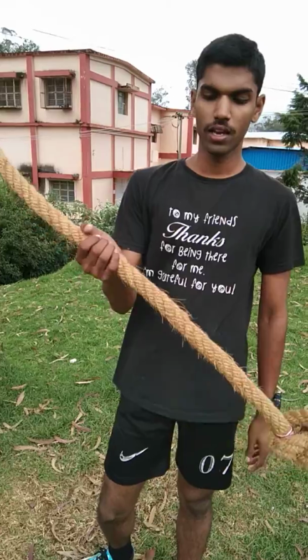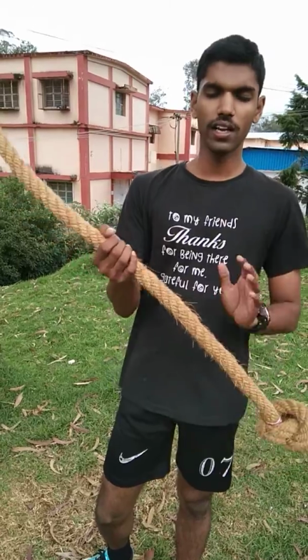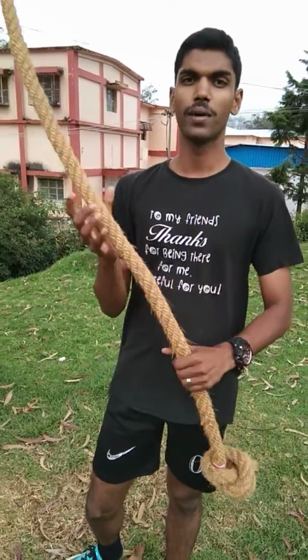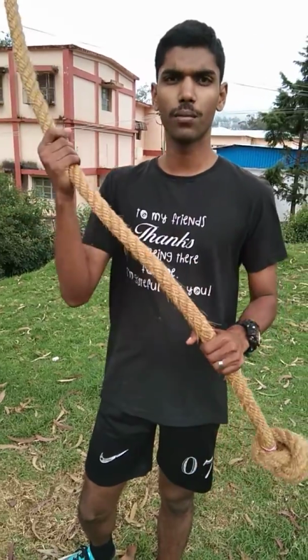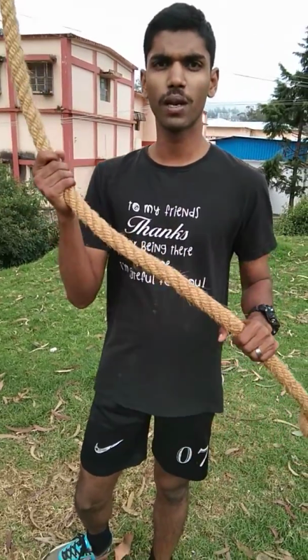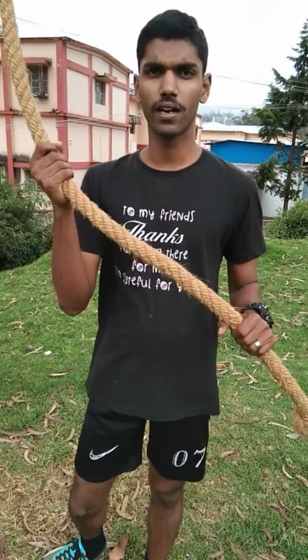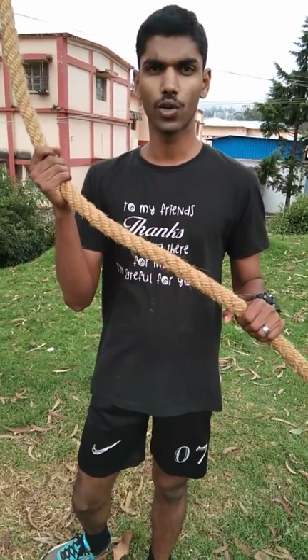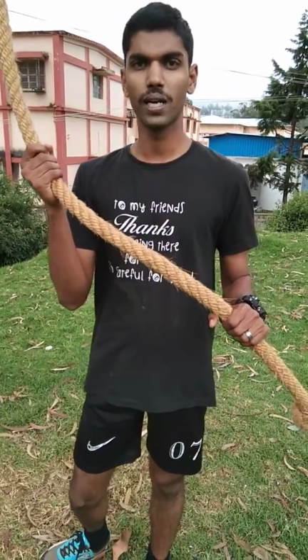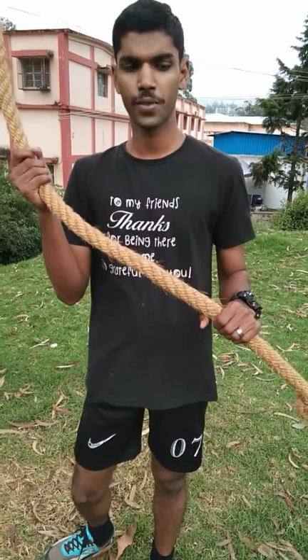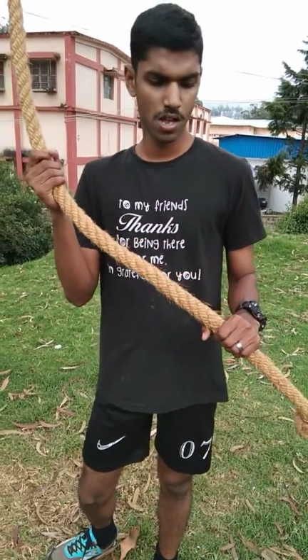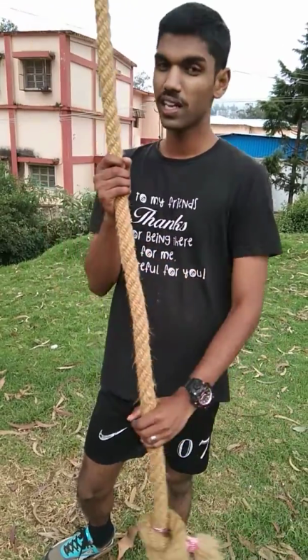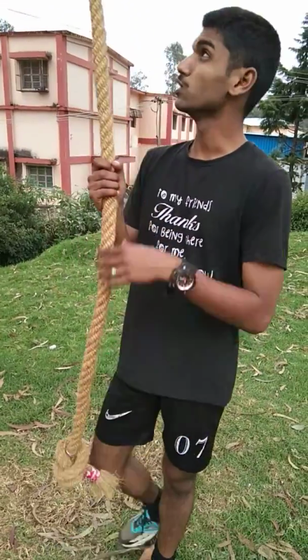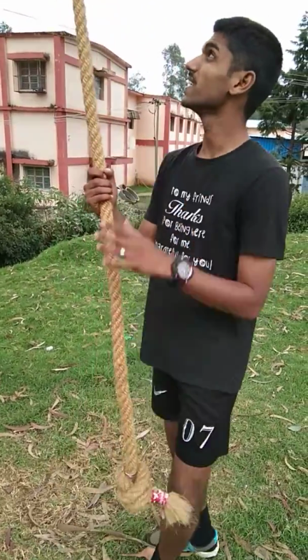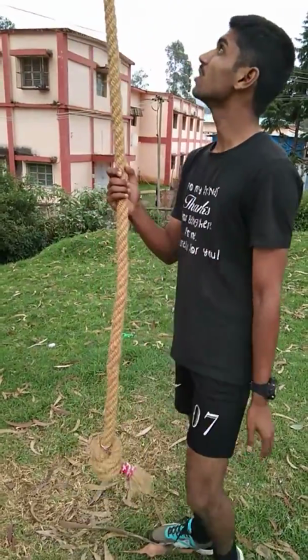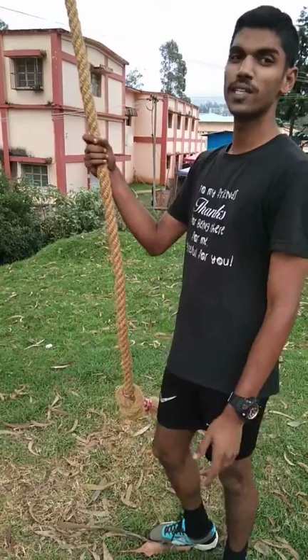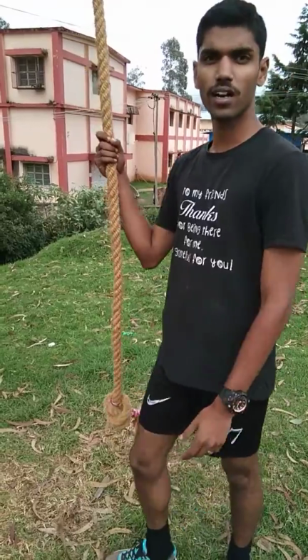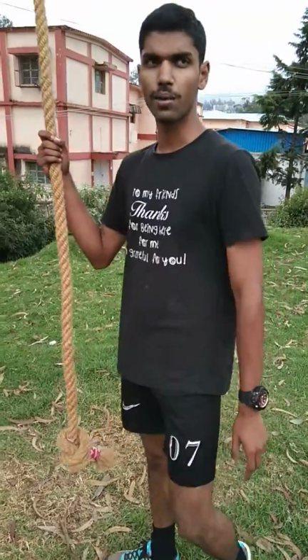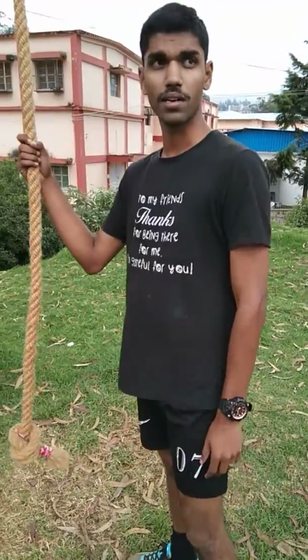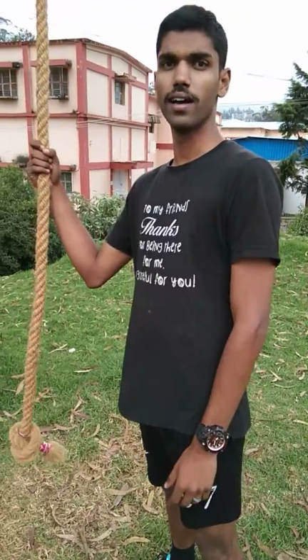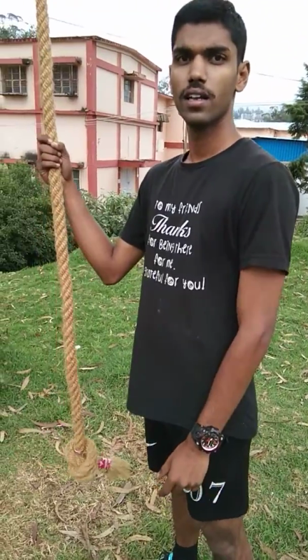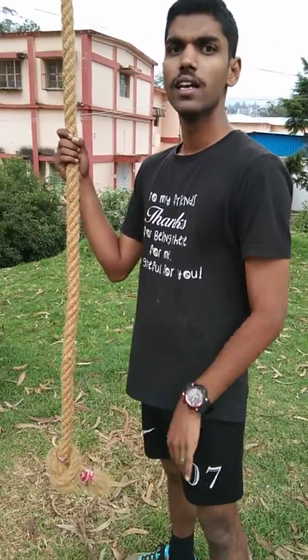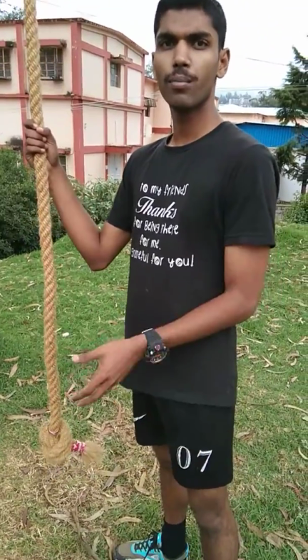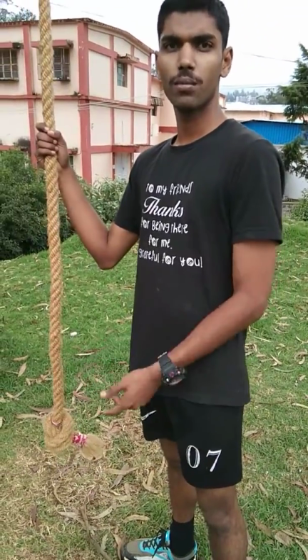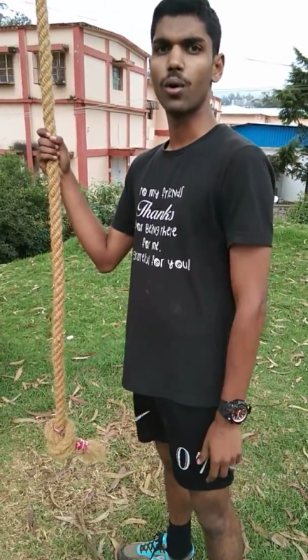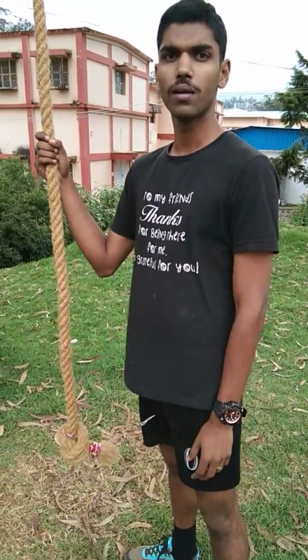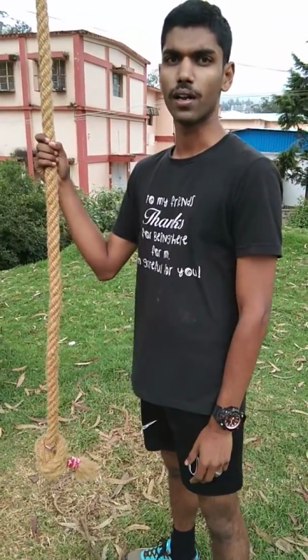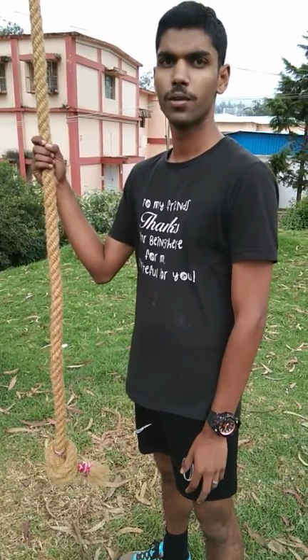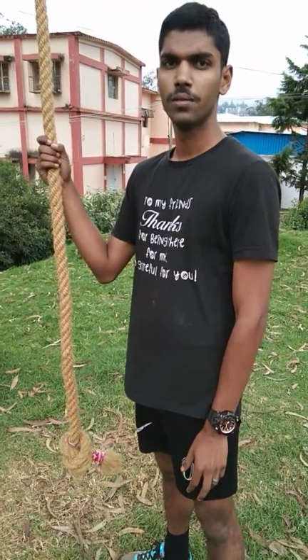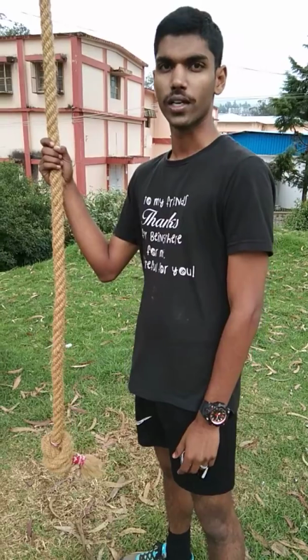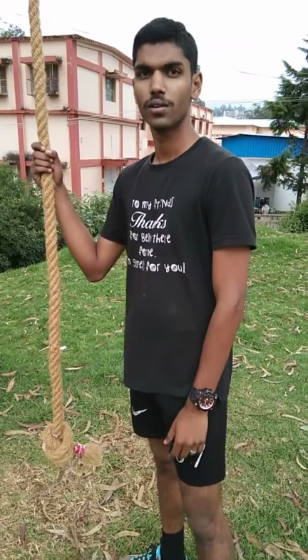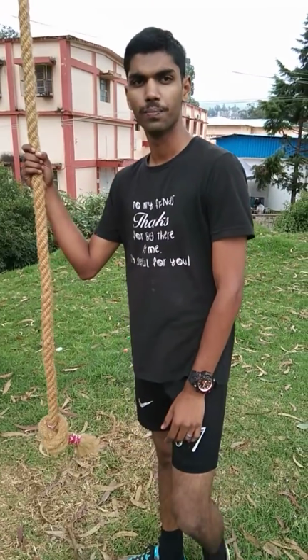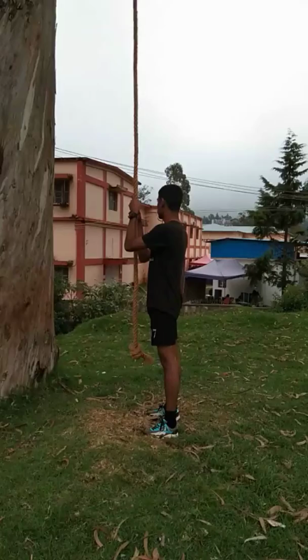This is our rope climber. This is a basic practice. We will see how we can do this. Ok, go! Ready!